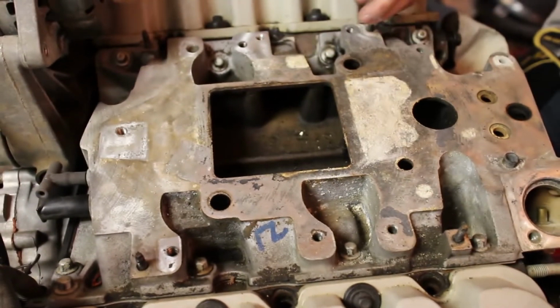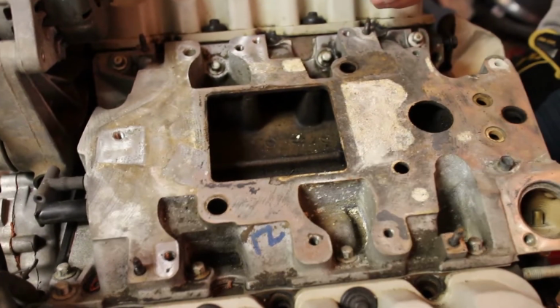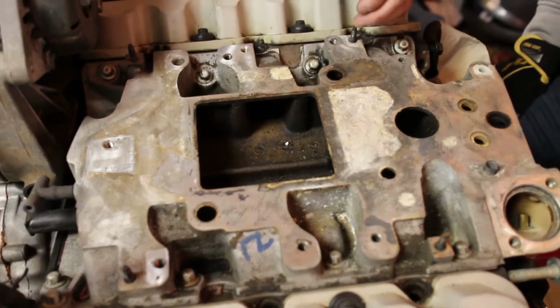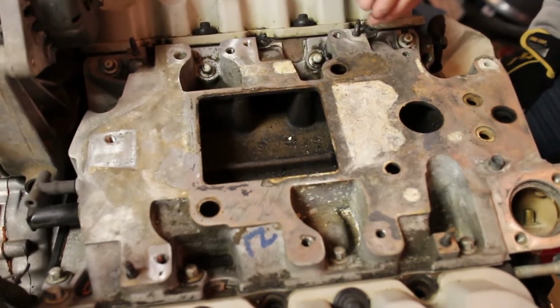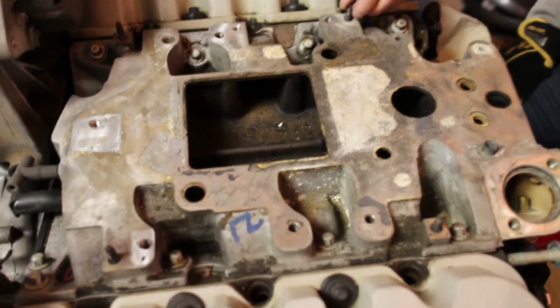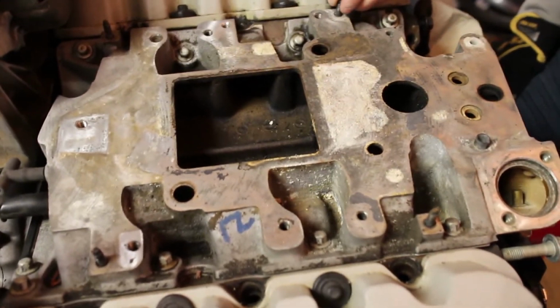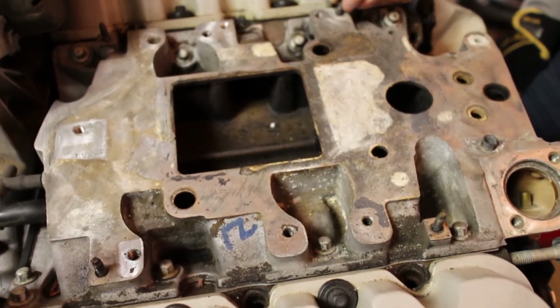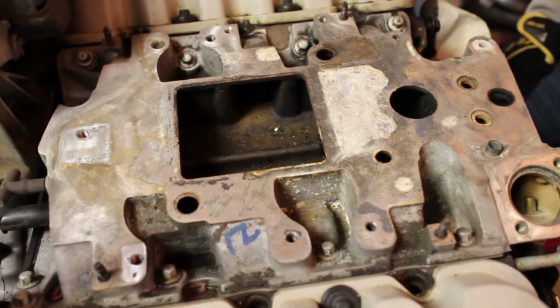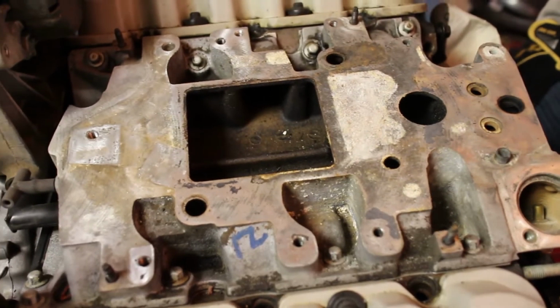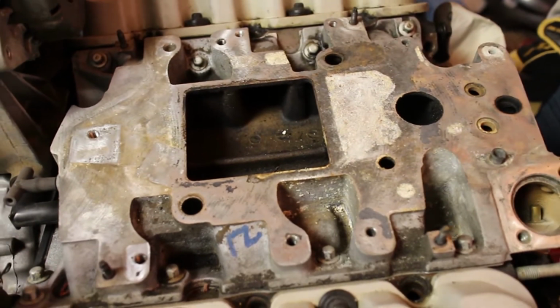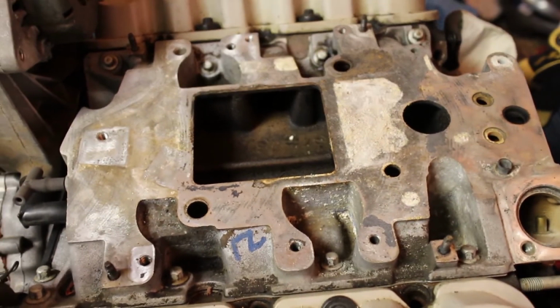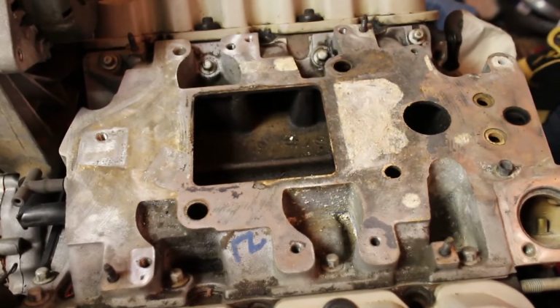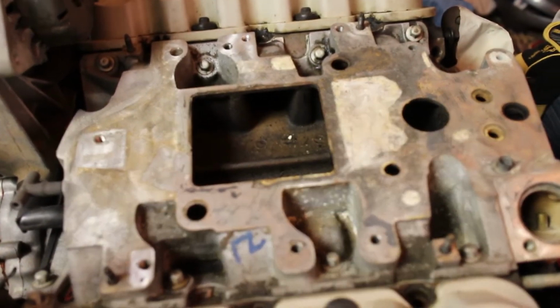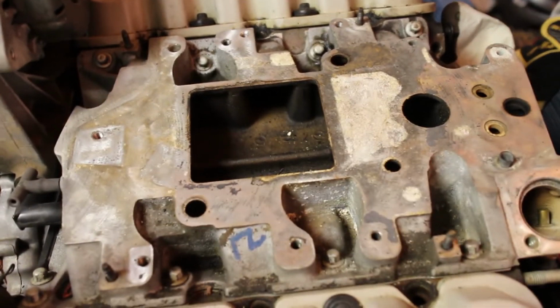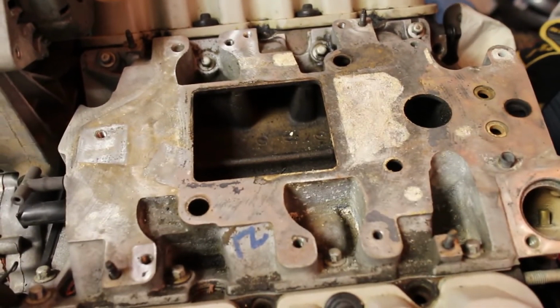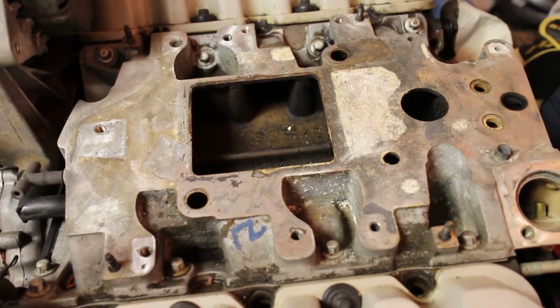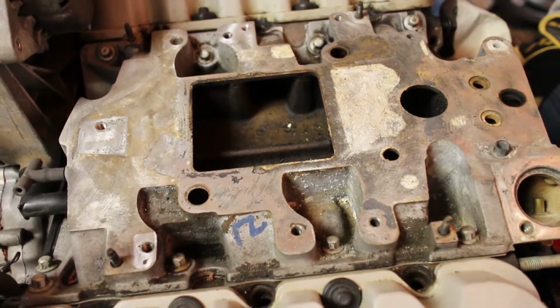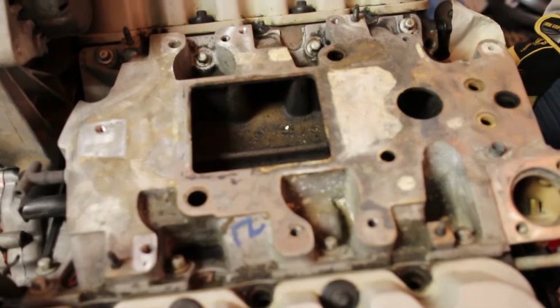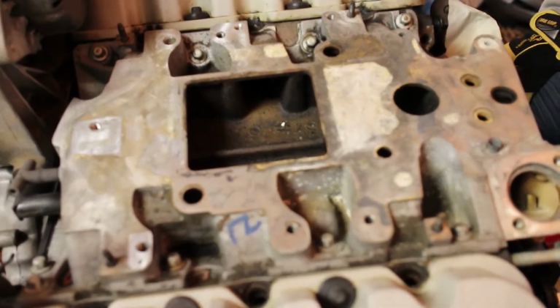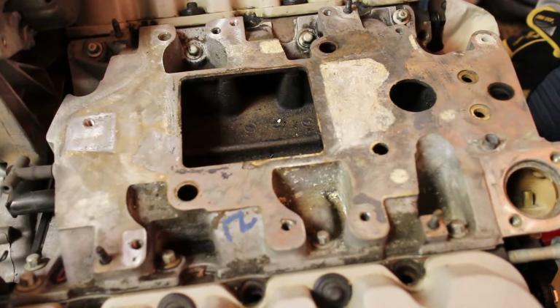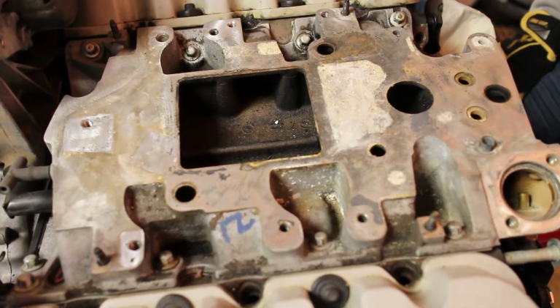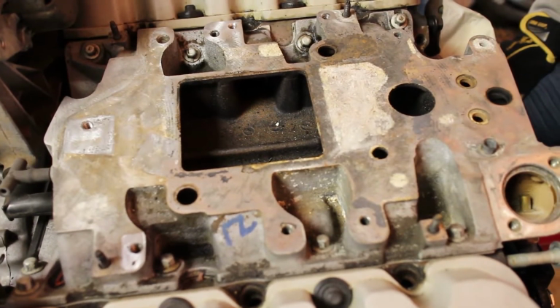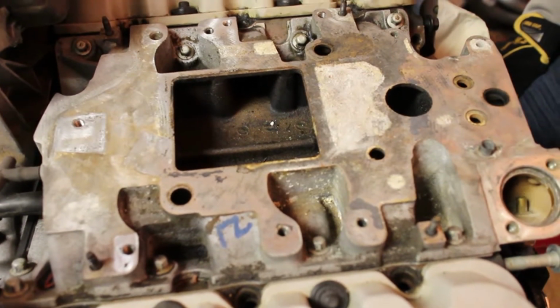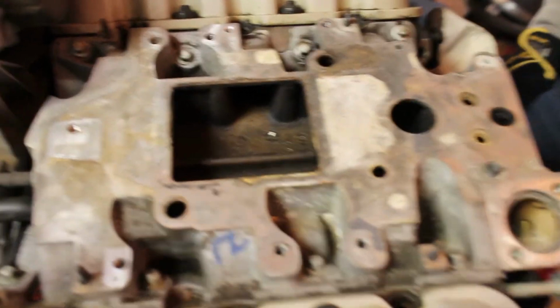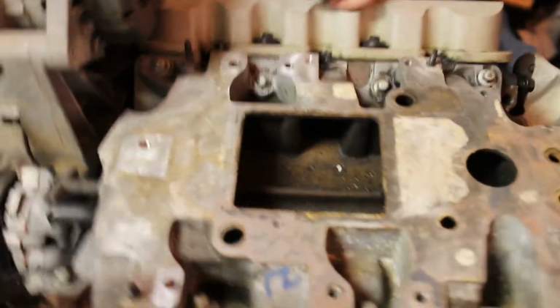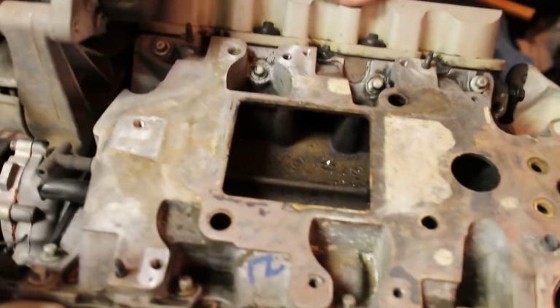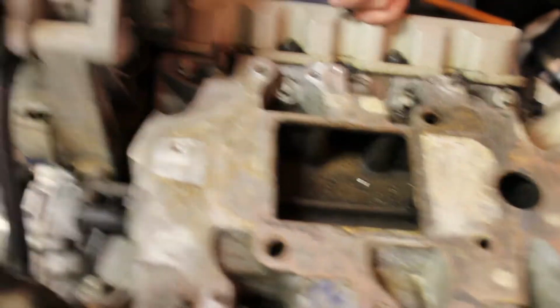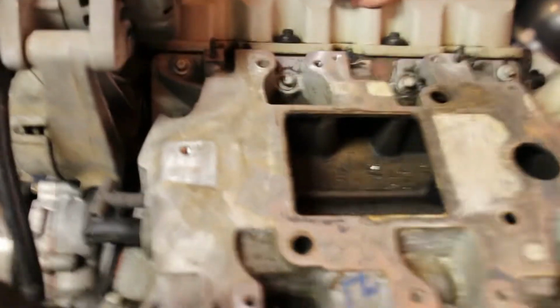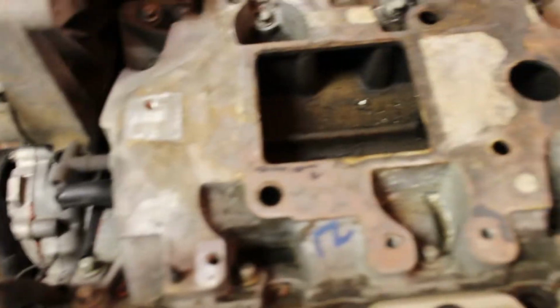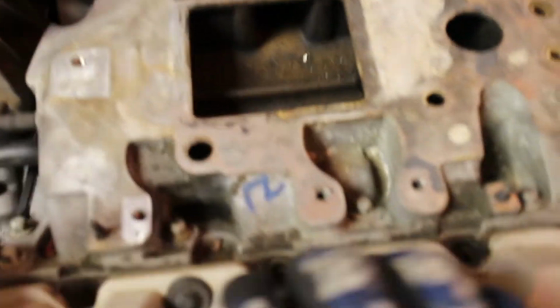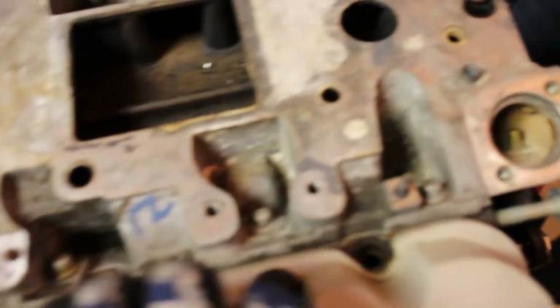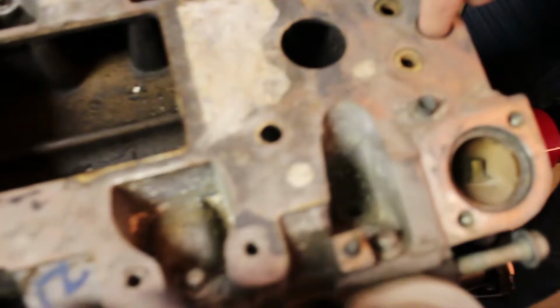I guess that gives more airflow. I don't see how when the supercharger is only so big. But that's what people do, and it's cheap and easy to do.